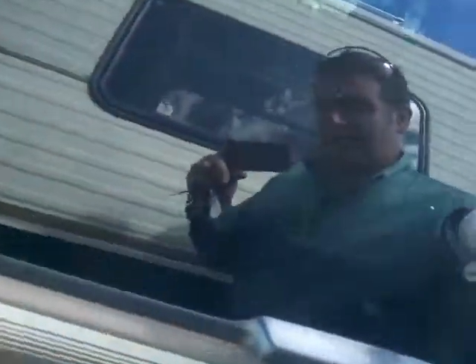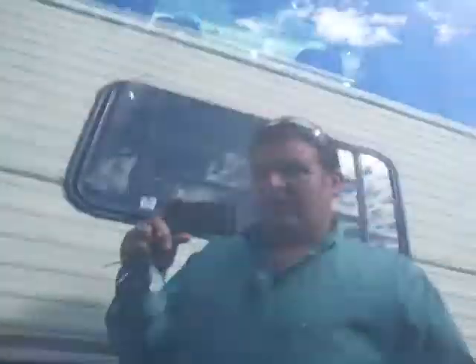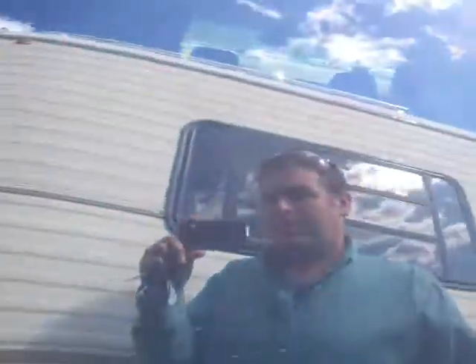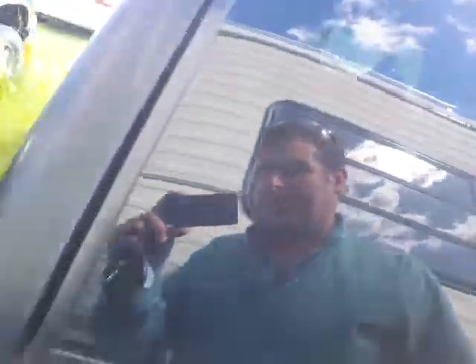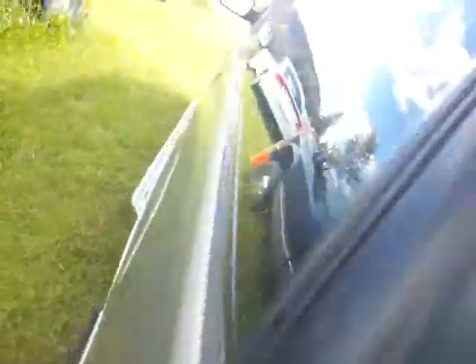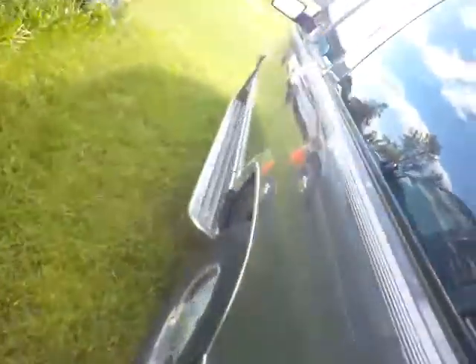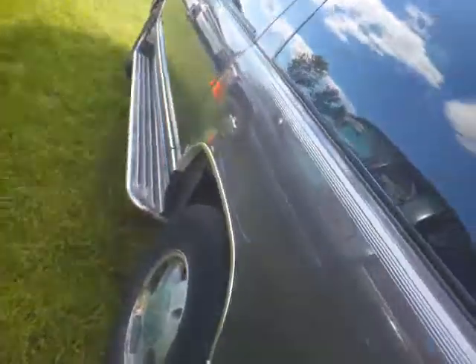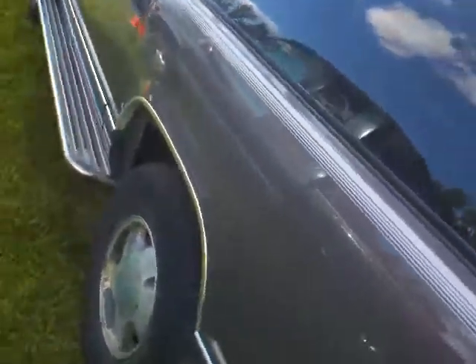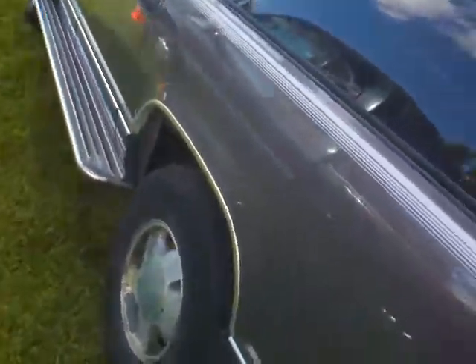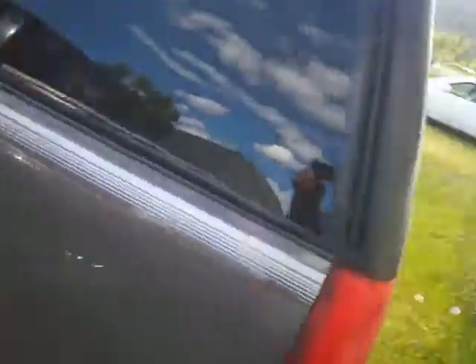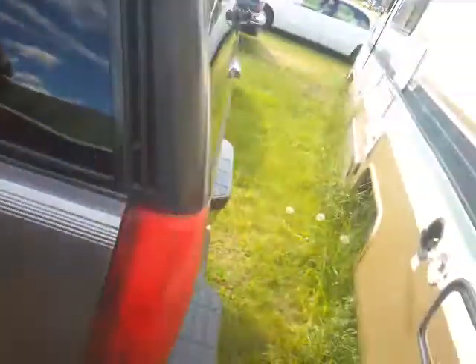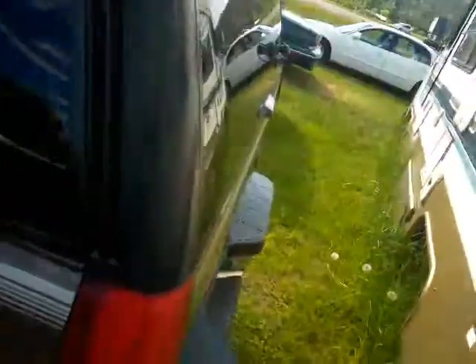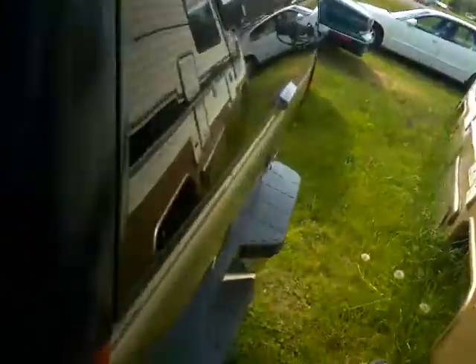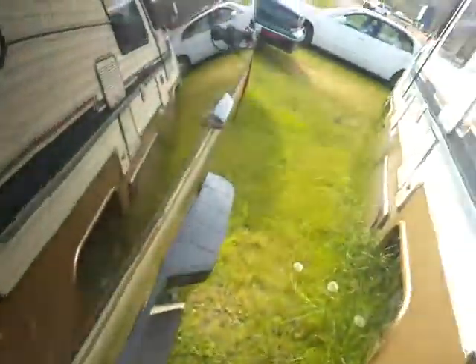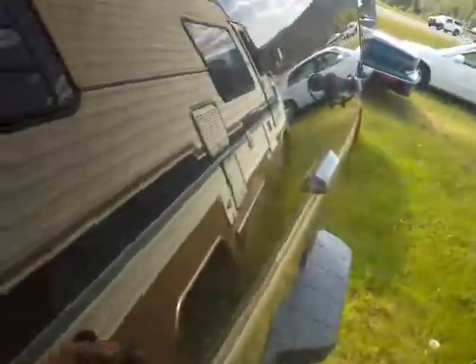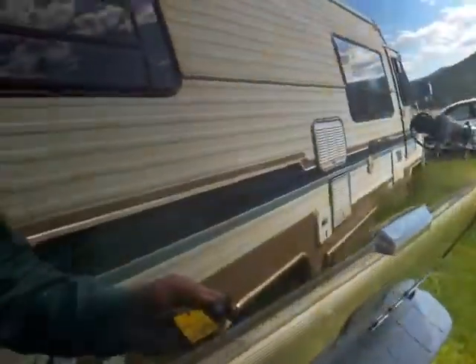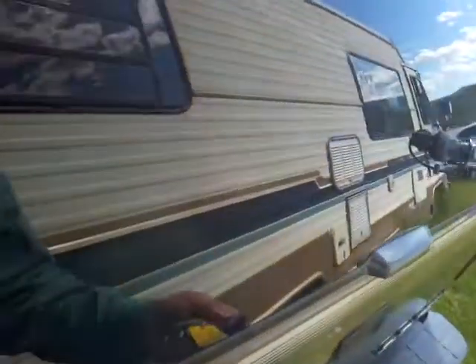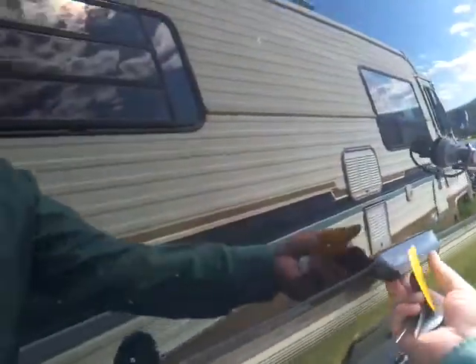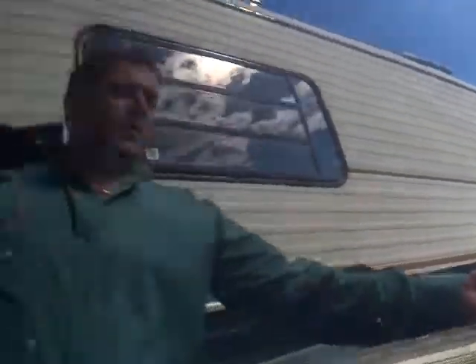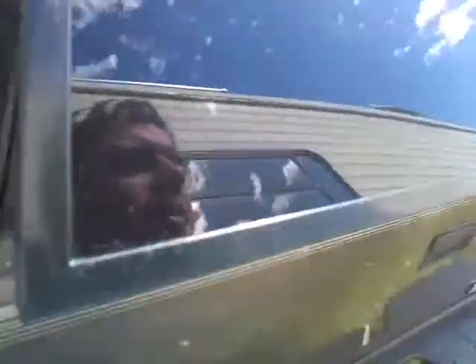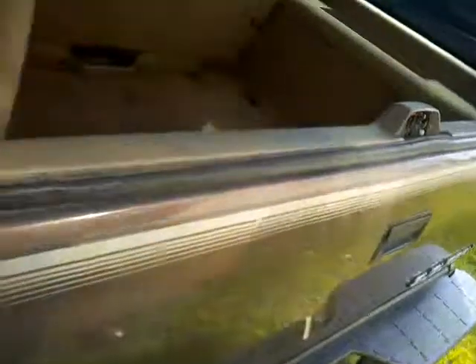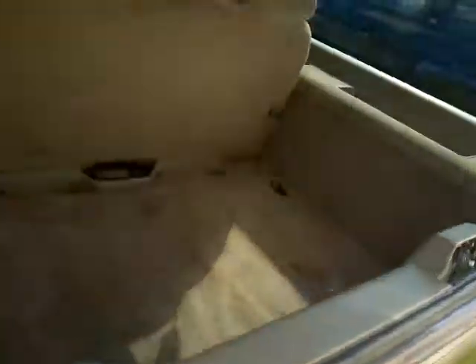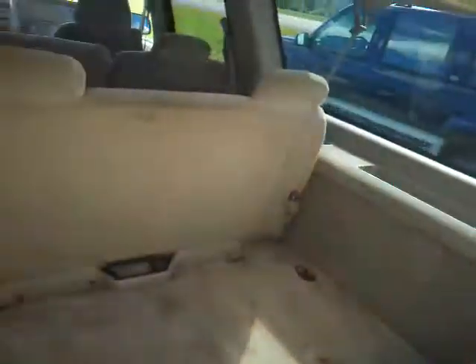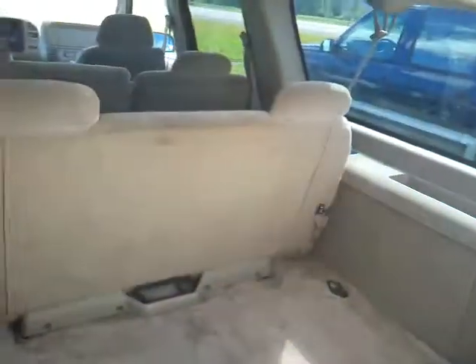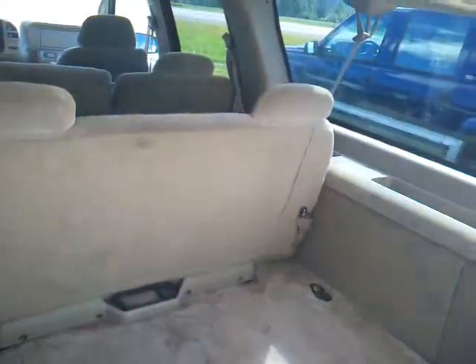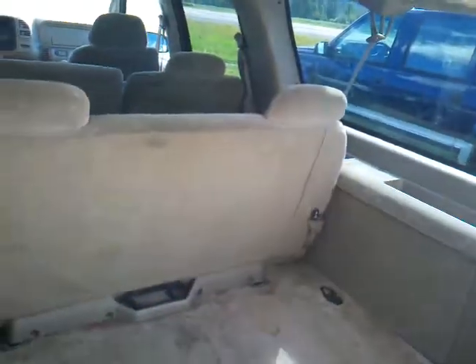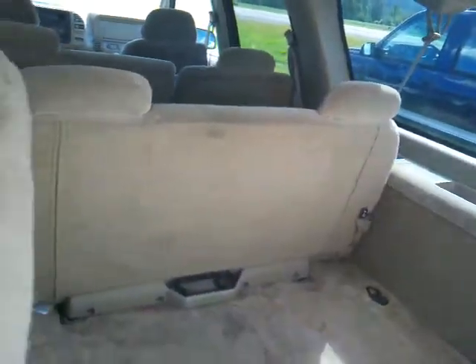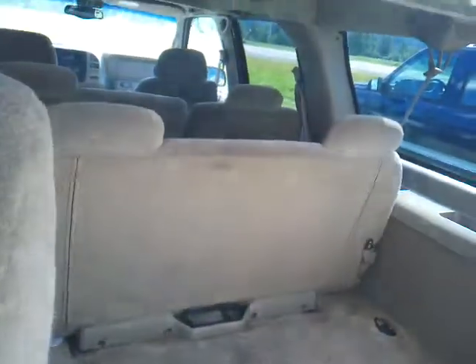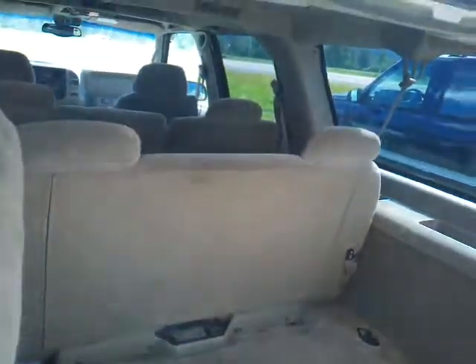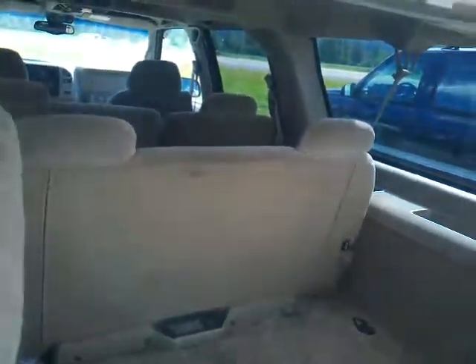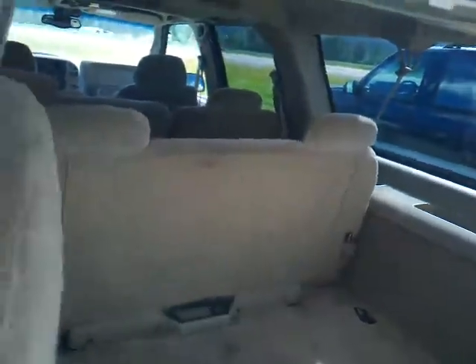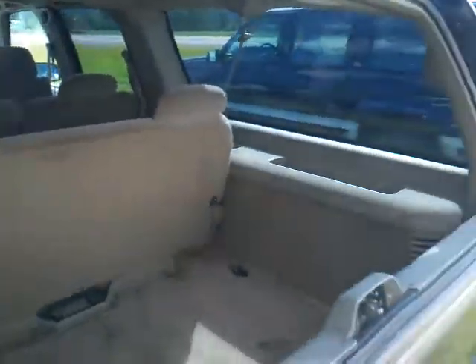It's got the tailgate with the pop-up window. And look at that — I think this has got the — oh yeah! Pops right out. Let's take a look inside a little further here.